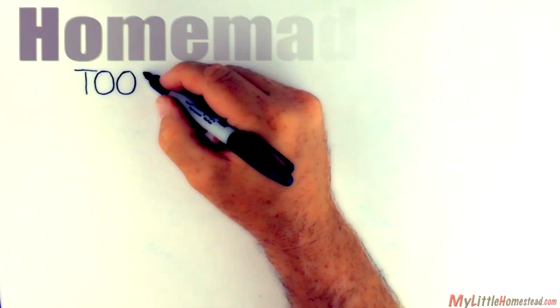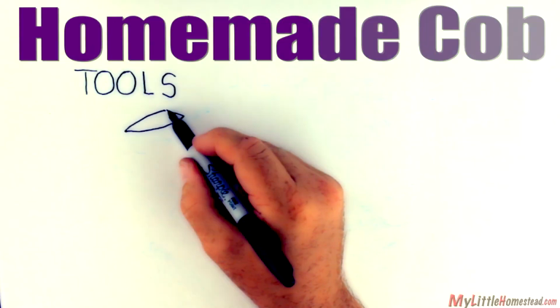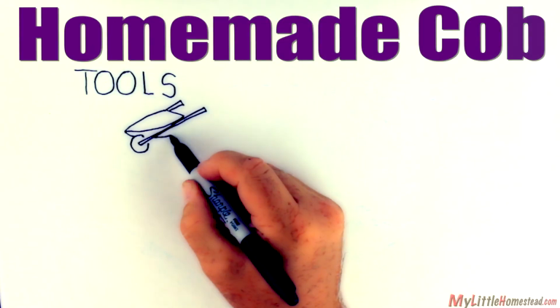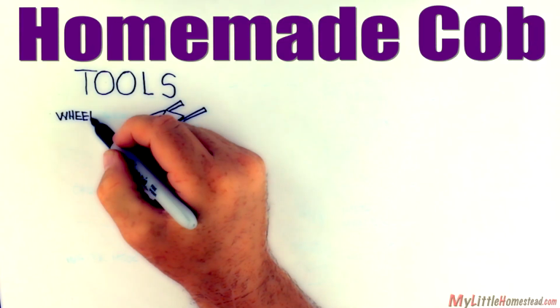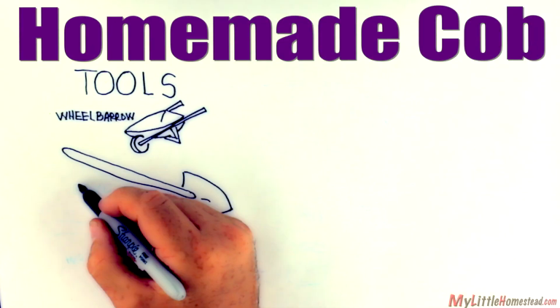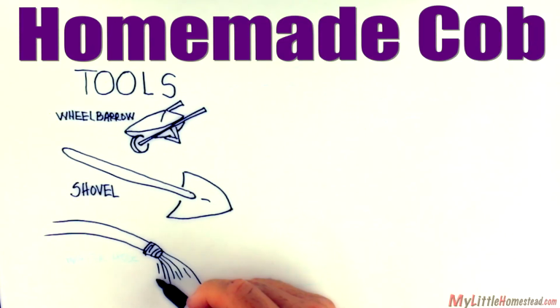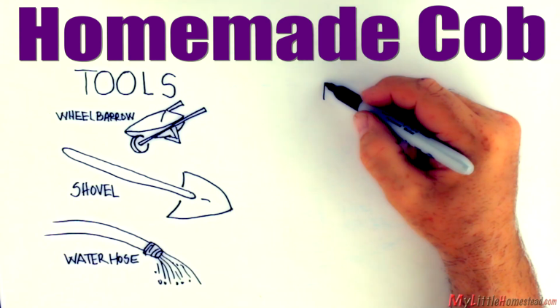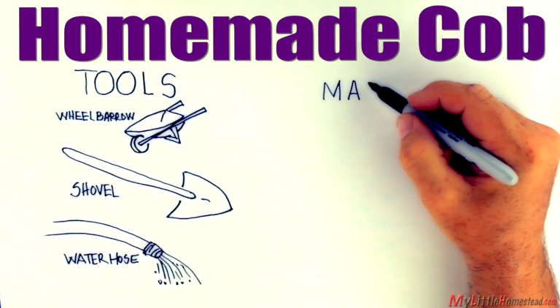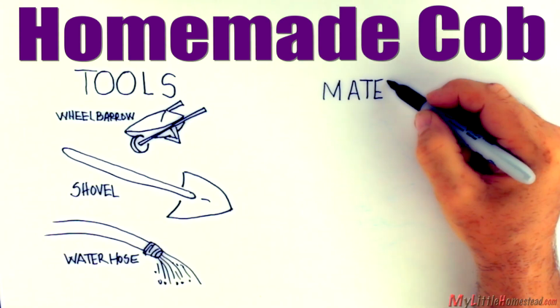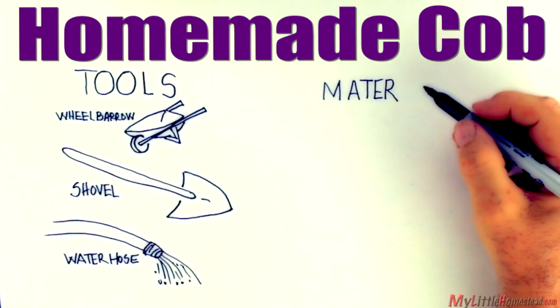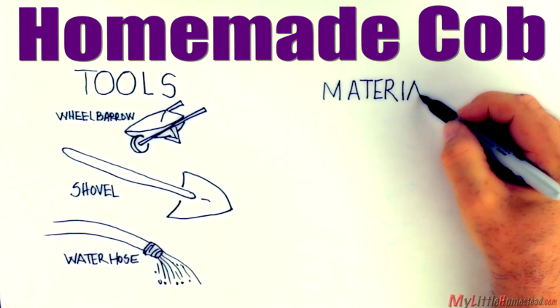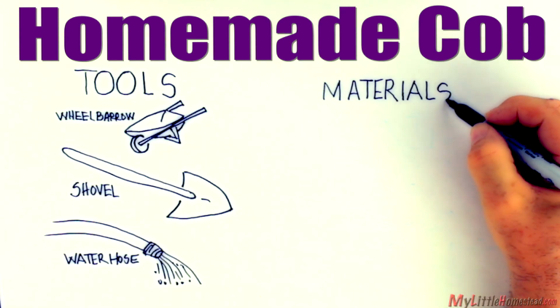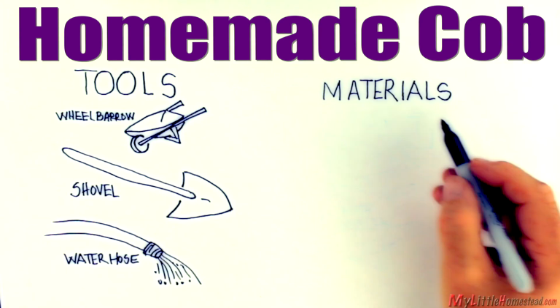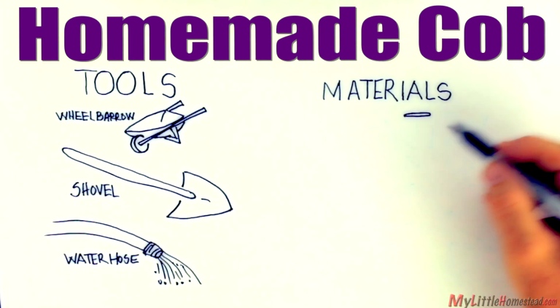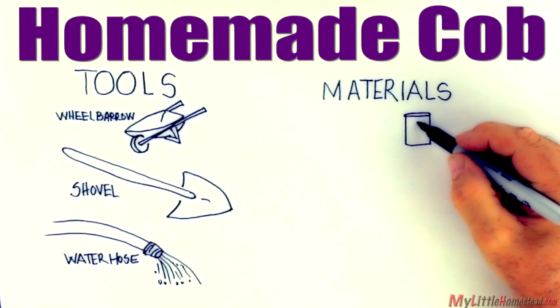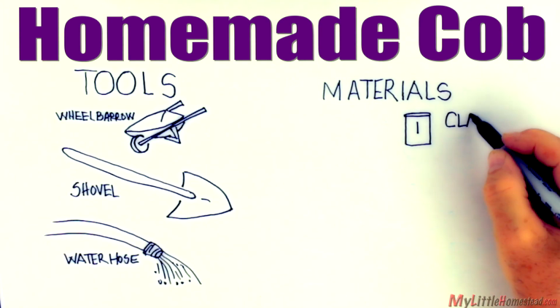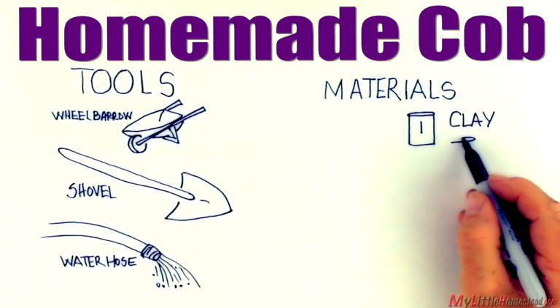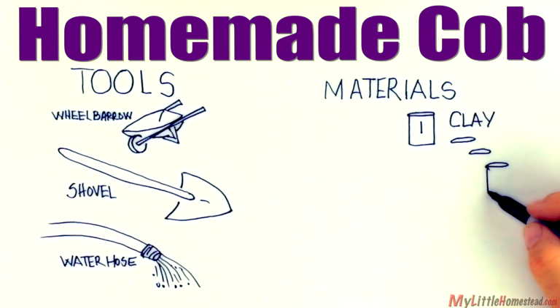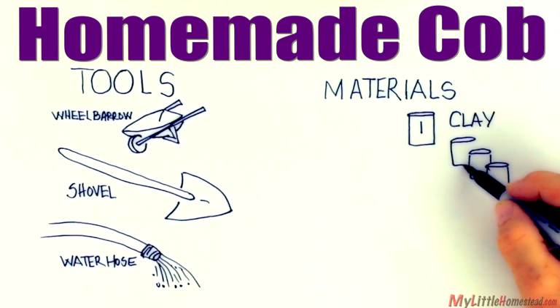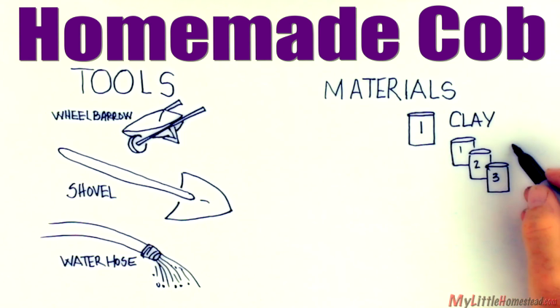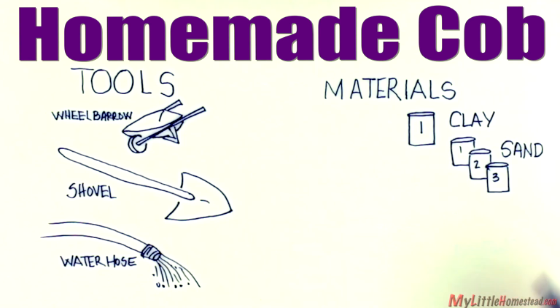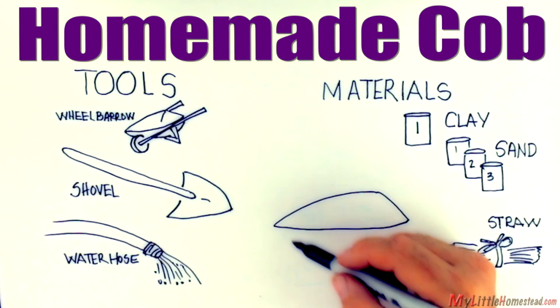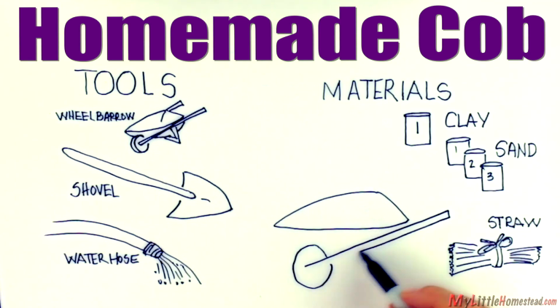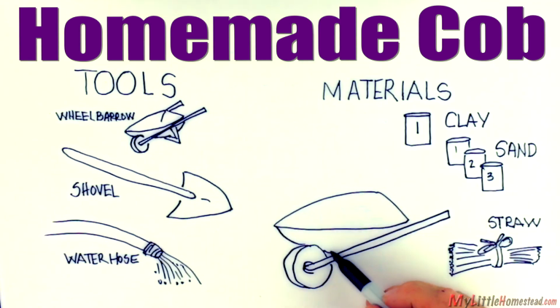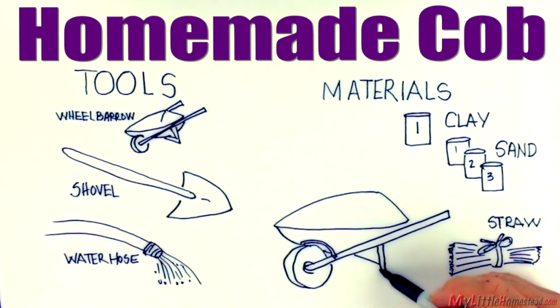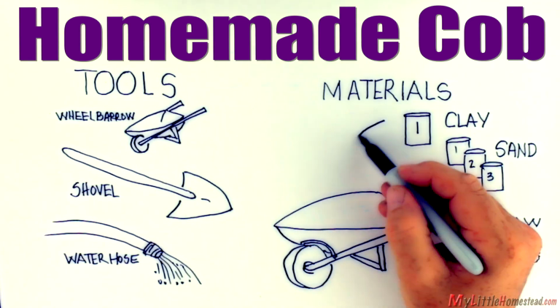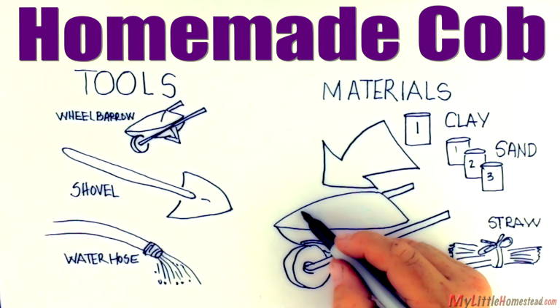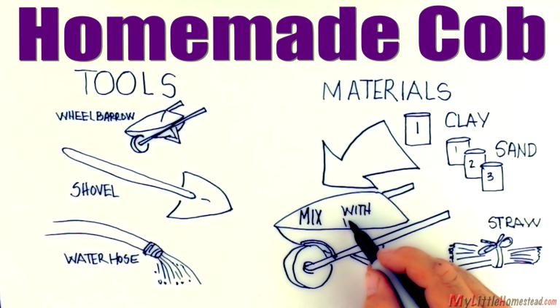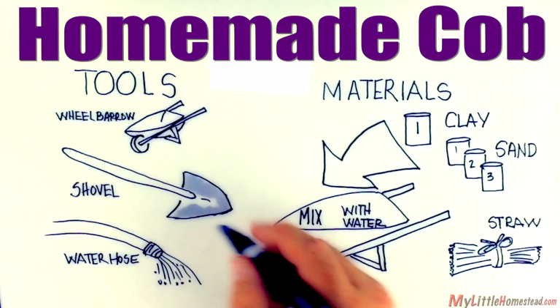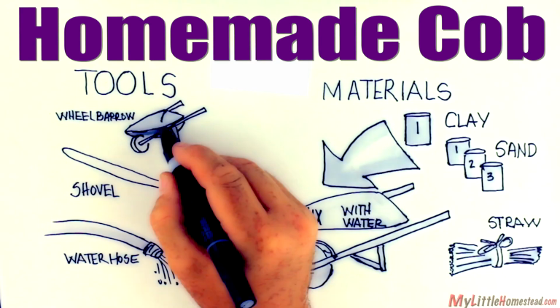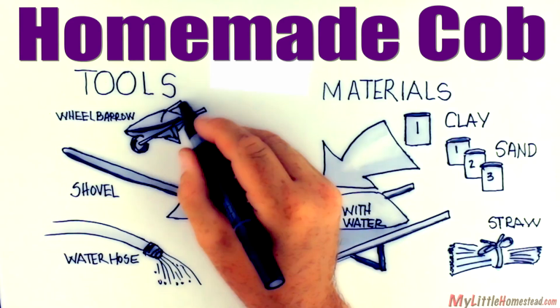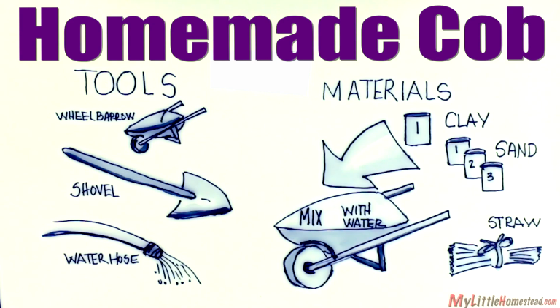This is how we make our homemade cob mix. The materials we use are as follows: one coffee can of clay, three coffee cans of sand, one handful of straw, mixed with water to a chunky peanut butter consistency.